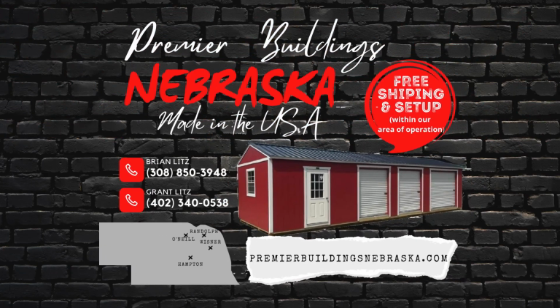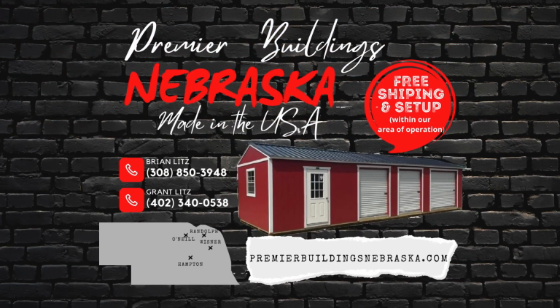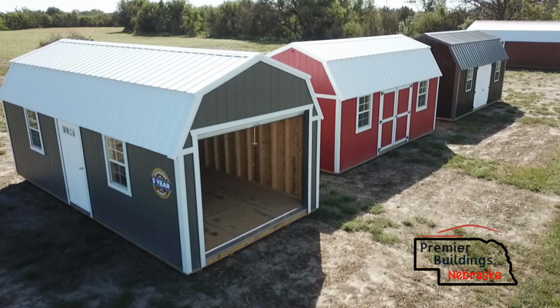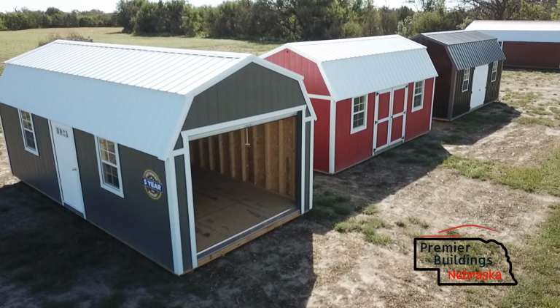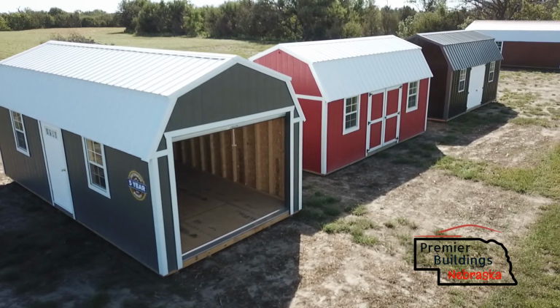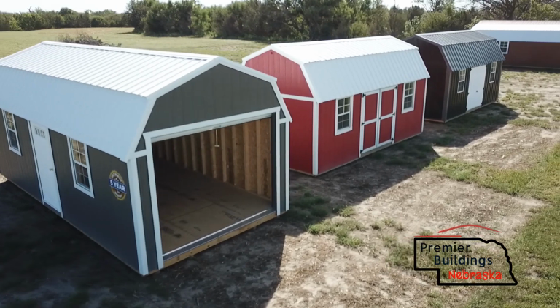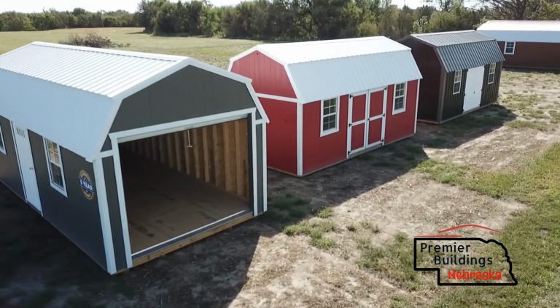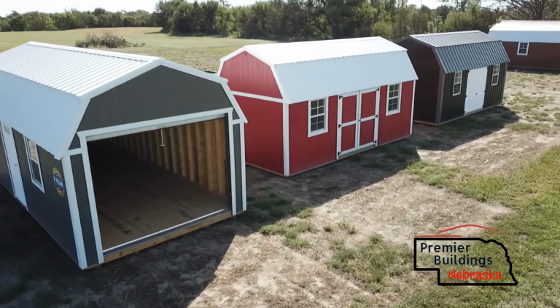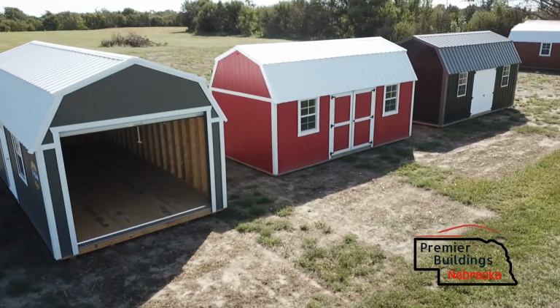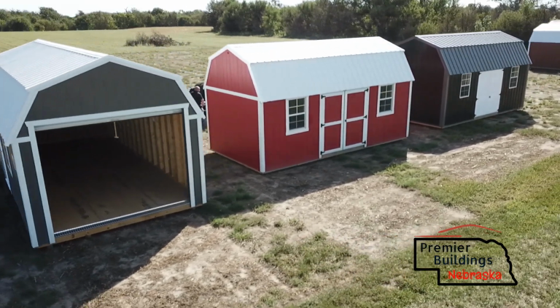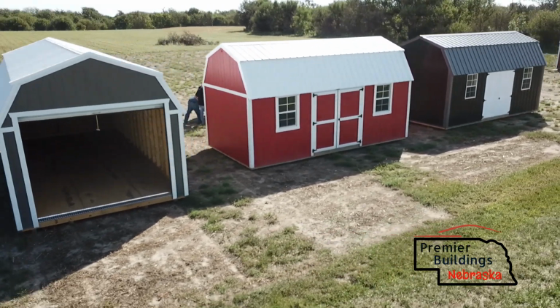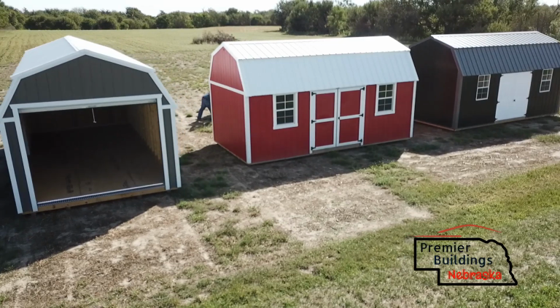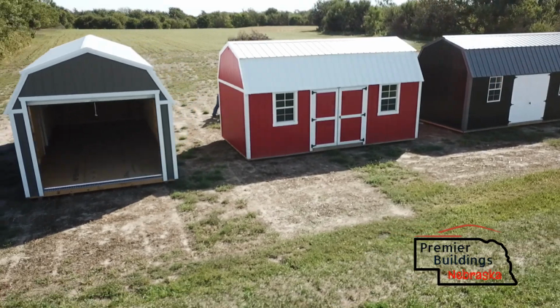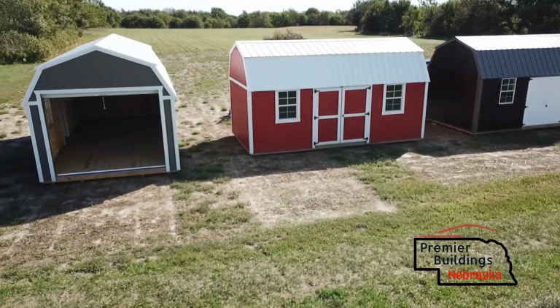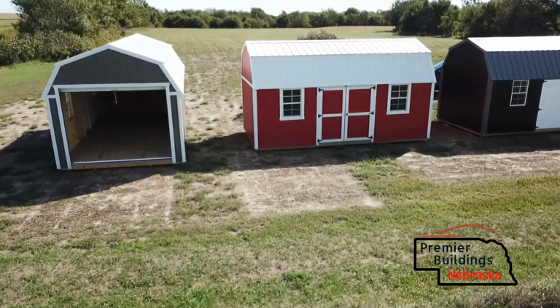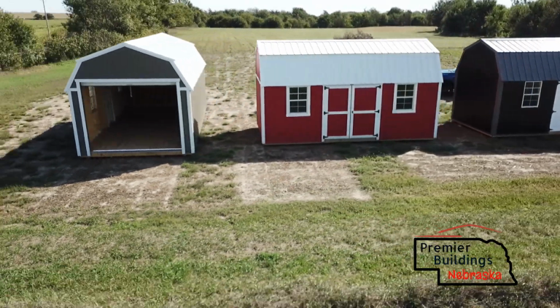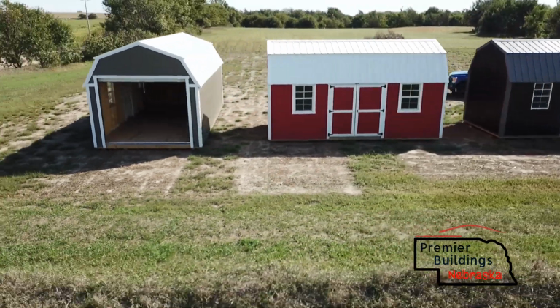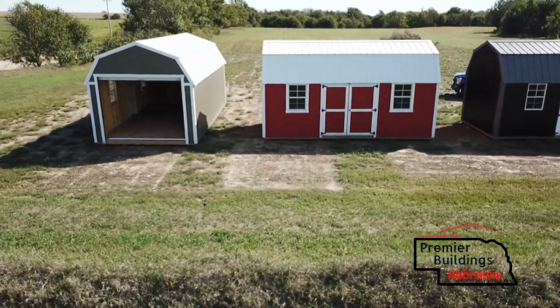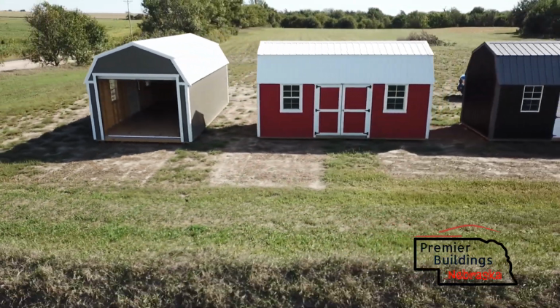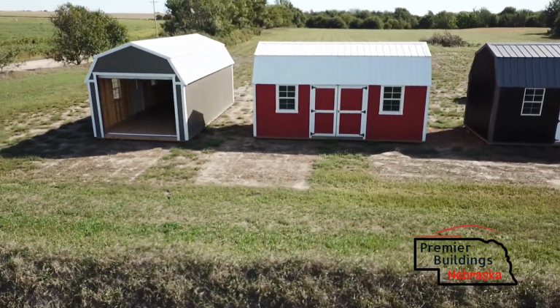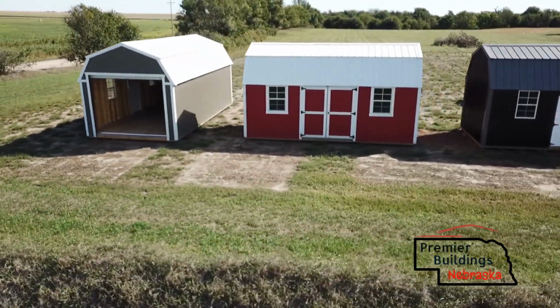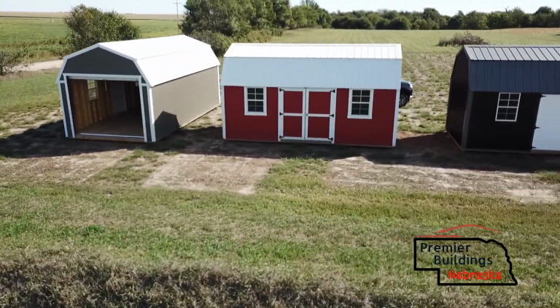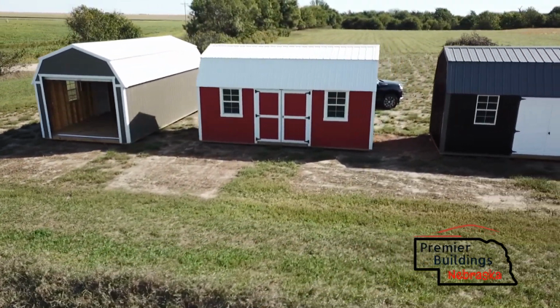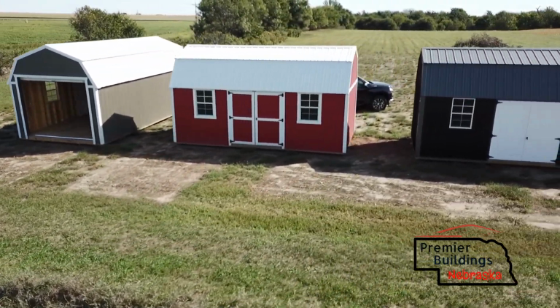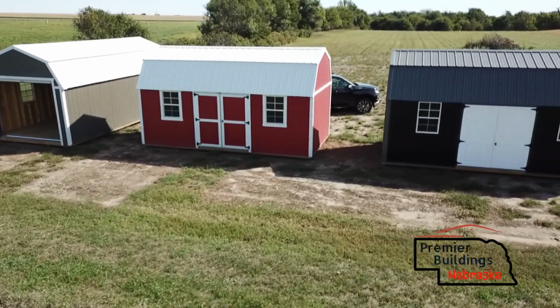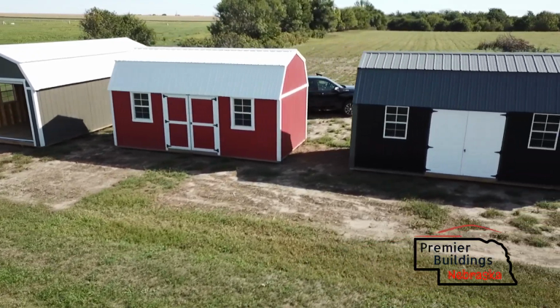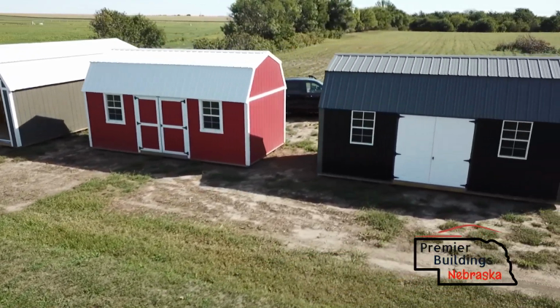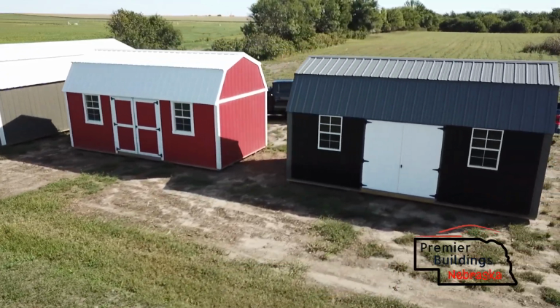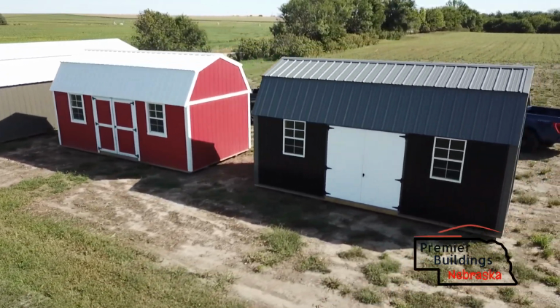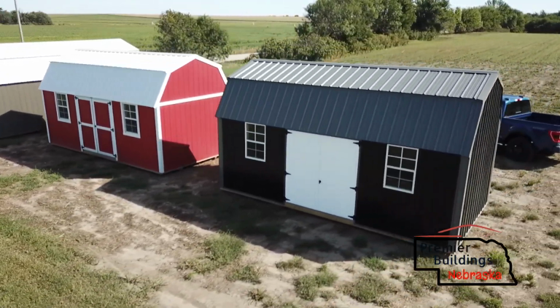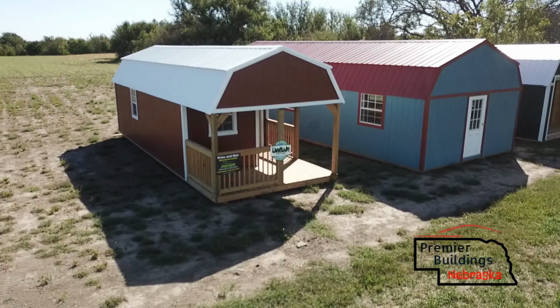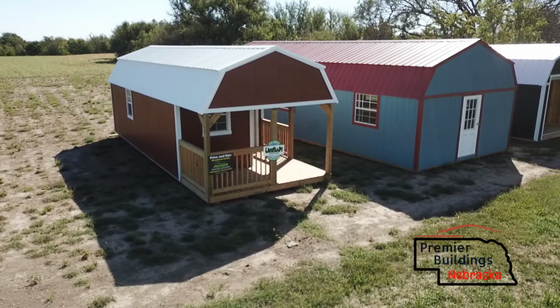Hey, Grant Litz here with Premier Buildings Nebraska. Today I want to show you what we have on our Hampton, Nebraska lot. That one on the end there is a 12 by 24 lofted garage, and then we have a two-sided lofted barn sitting next to it. That black one there does have metal siding.